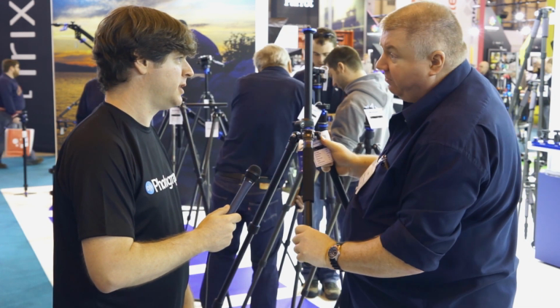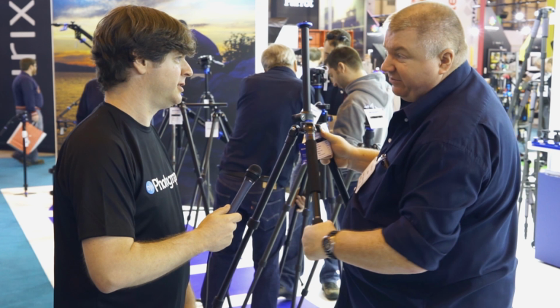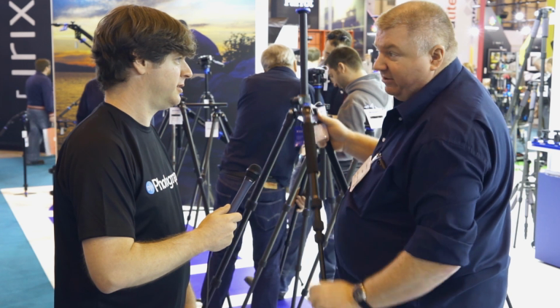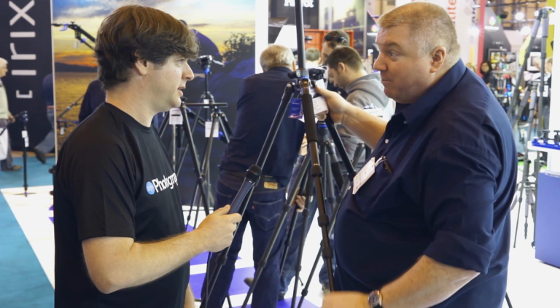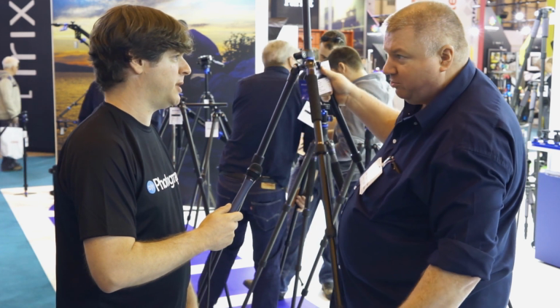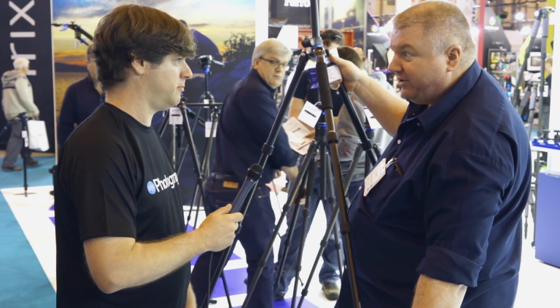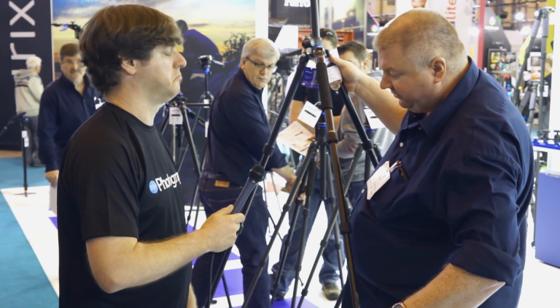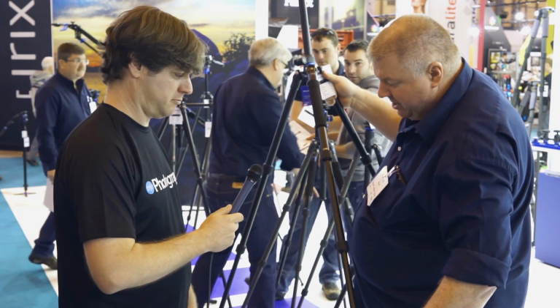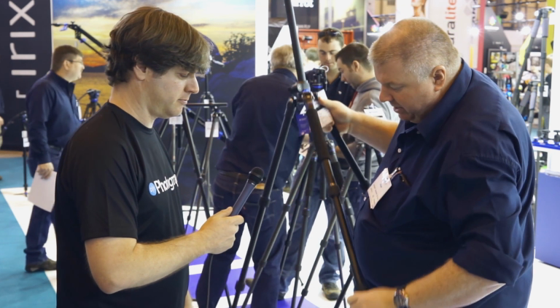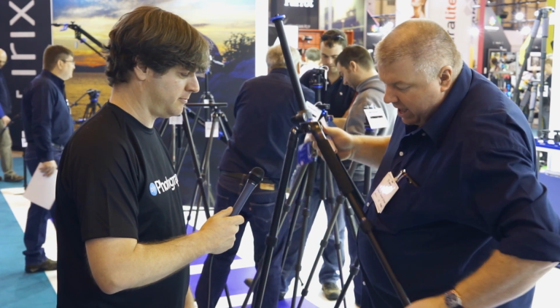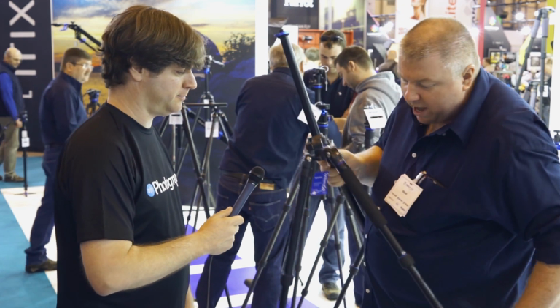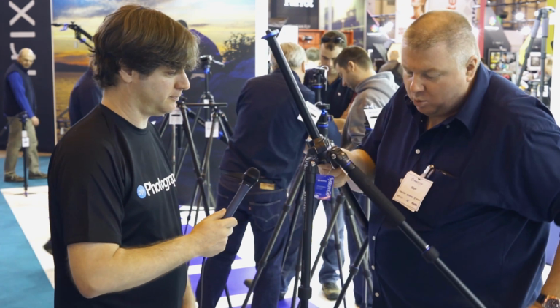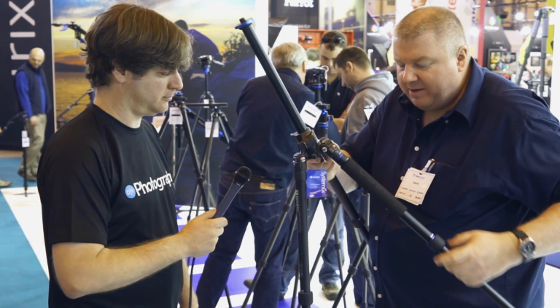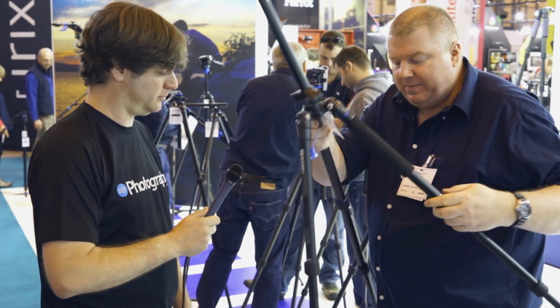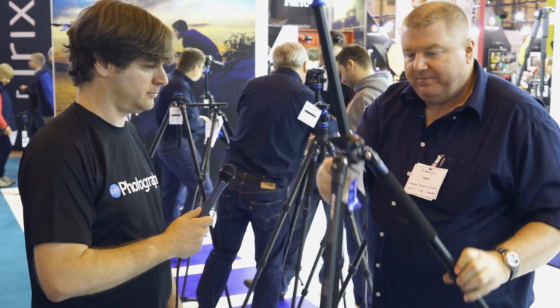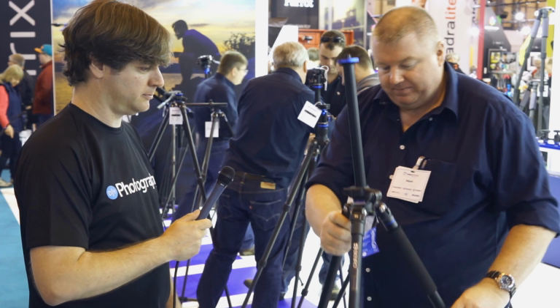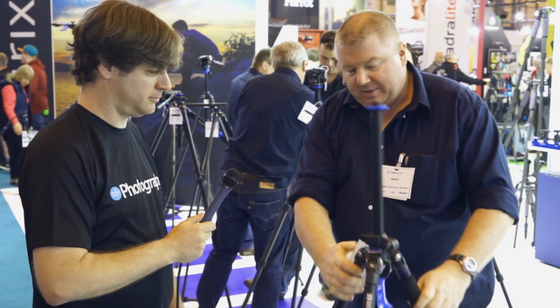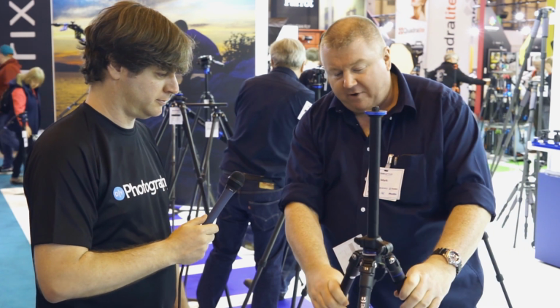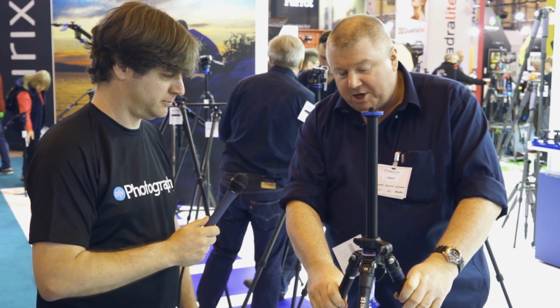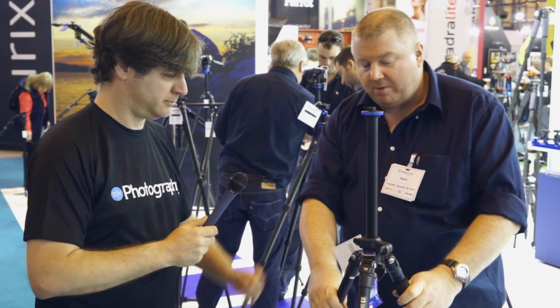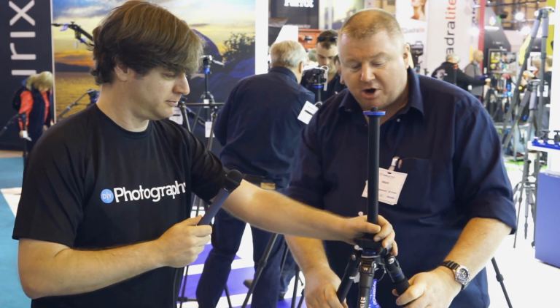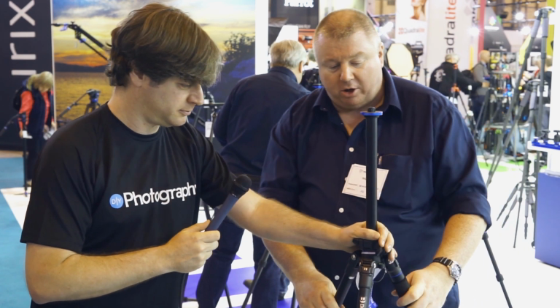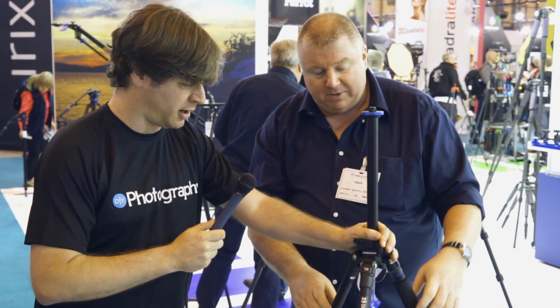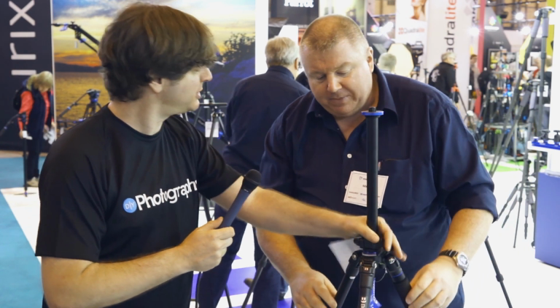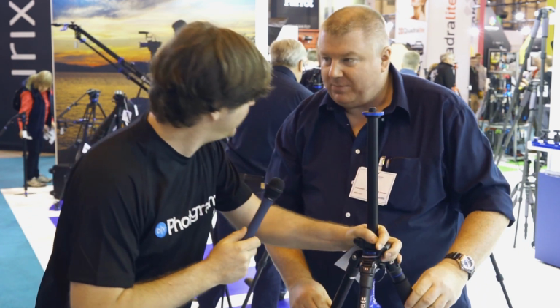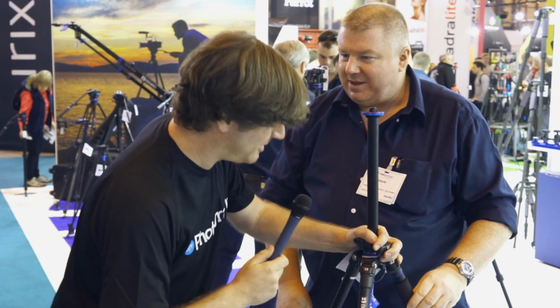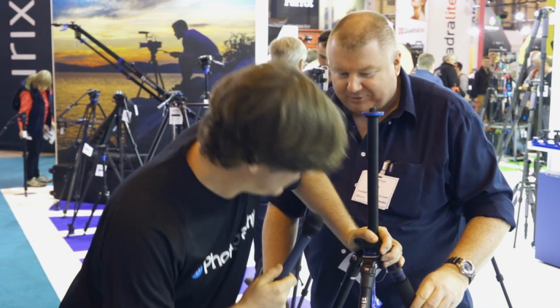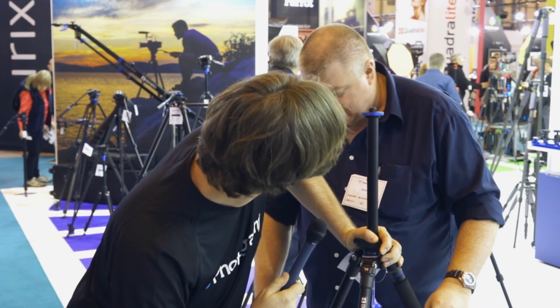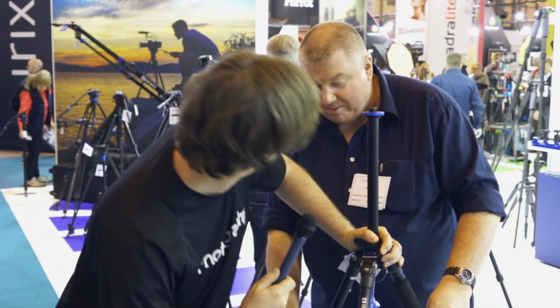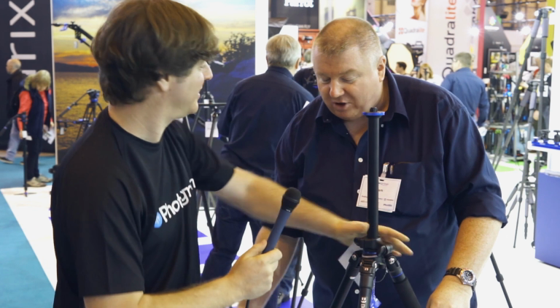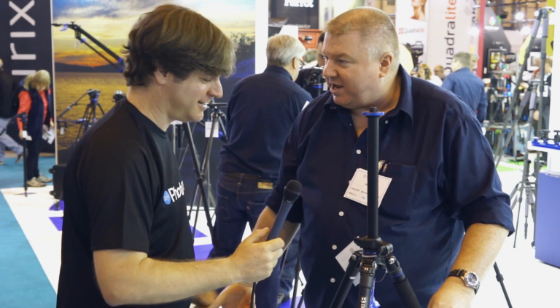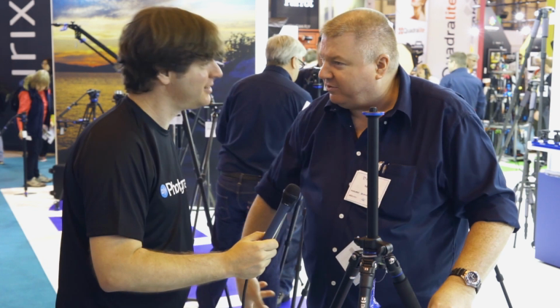This particular model will support up to ten kilograms, so that's a decent camera and a quality lens. We end up with a very rigid, robust tripod. This is sturdy. Yeah, absolutely — bearing in mind it's got skinny legs, it's designed to be robust.